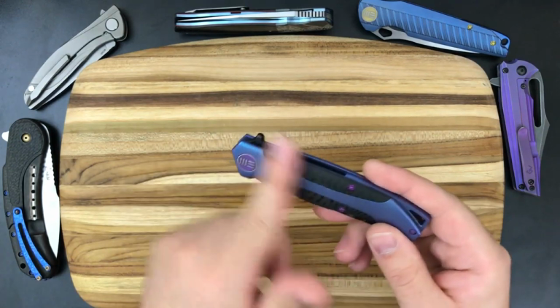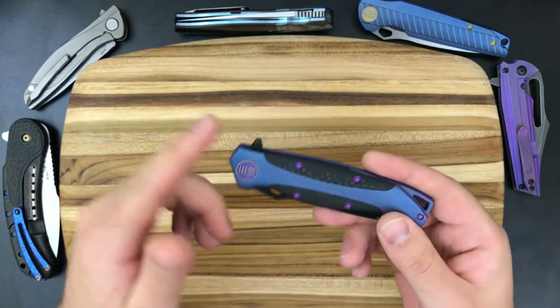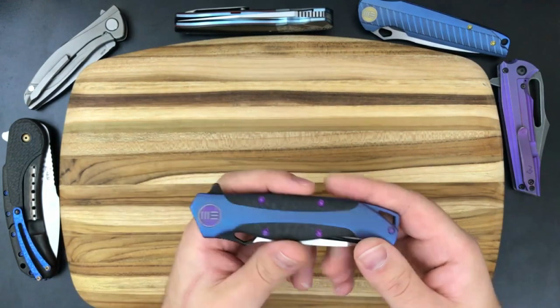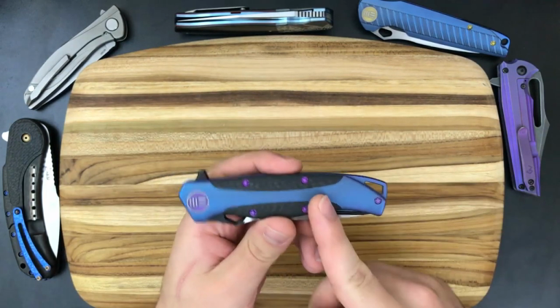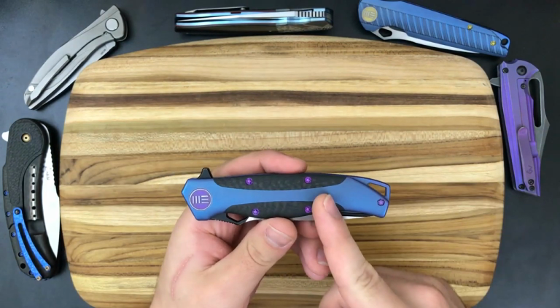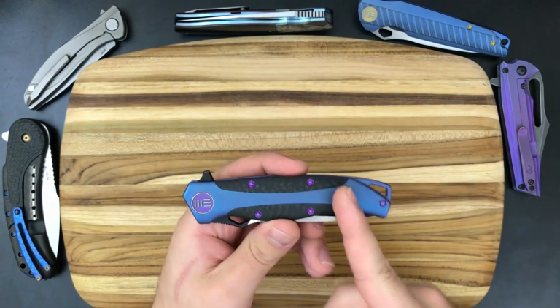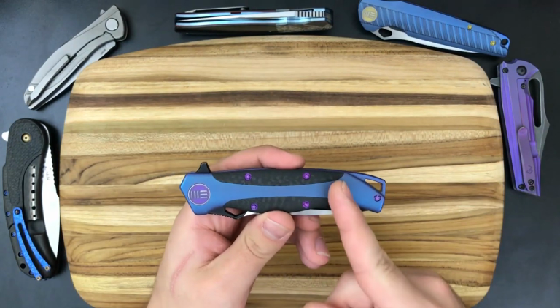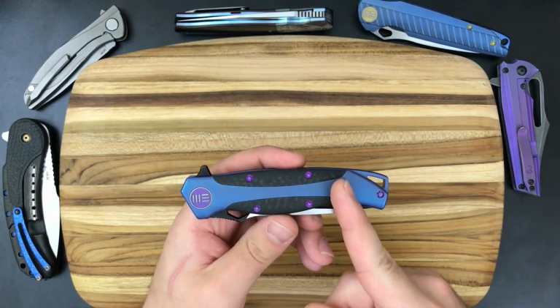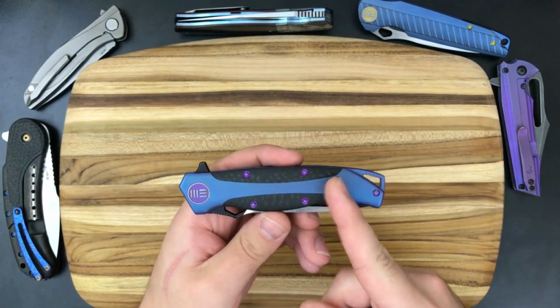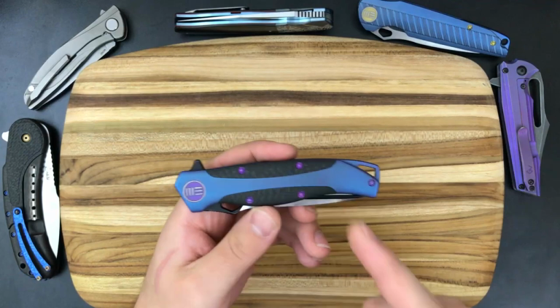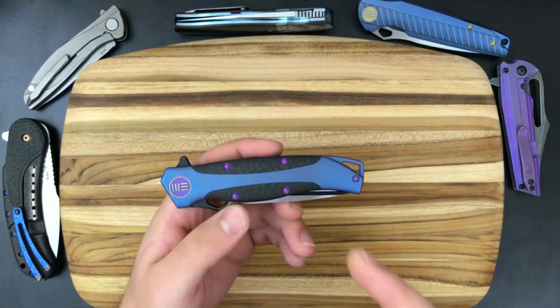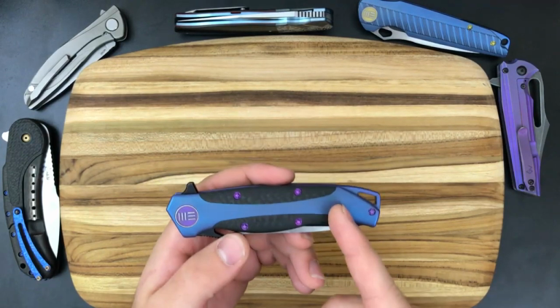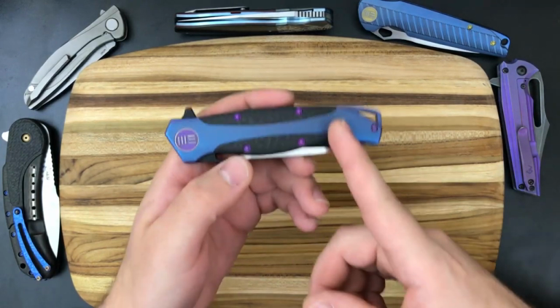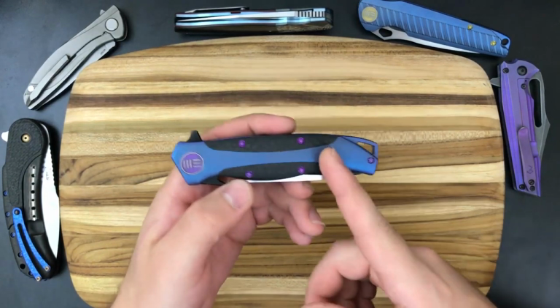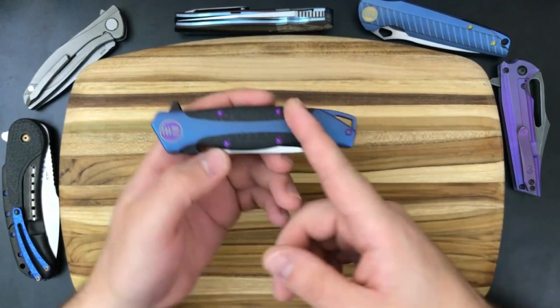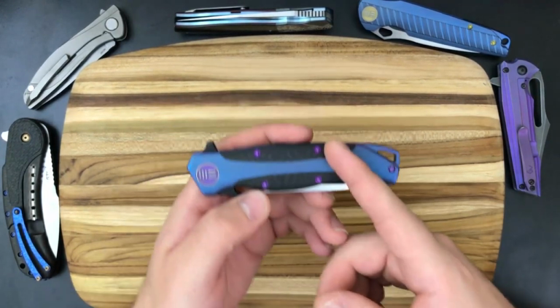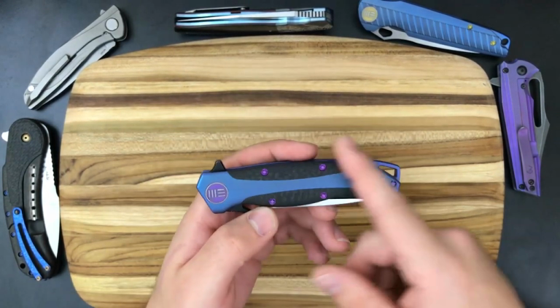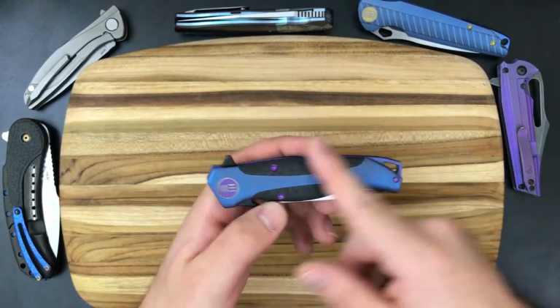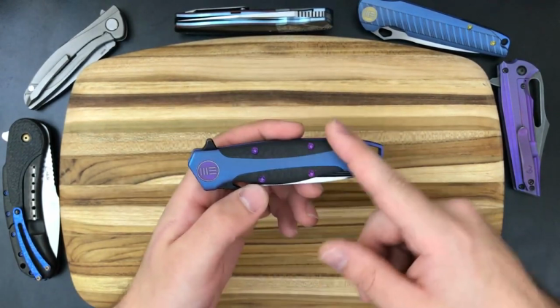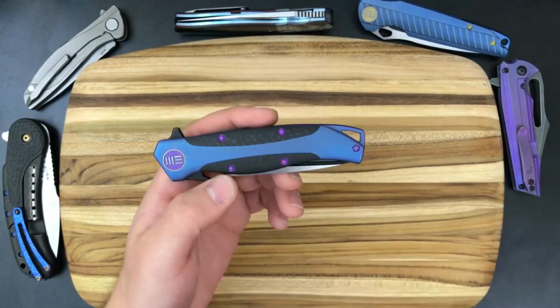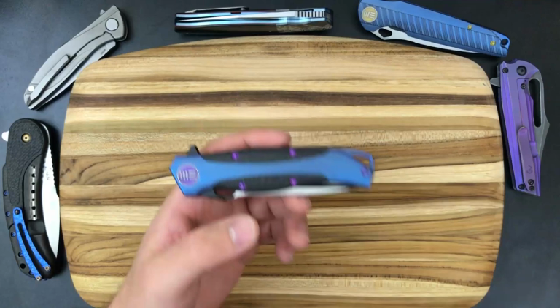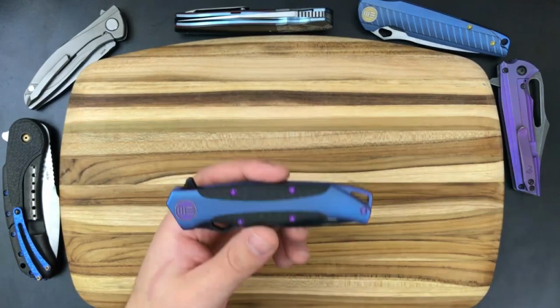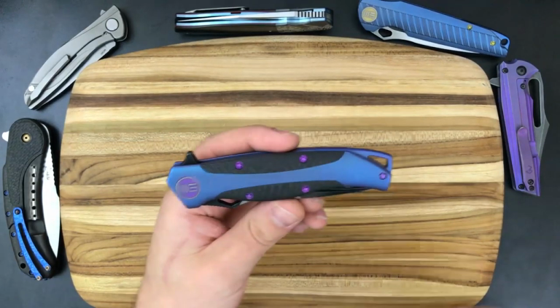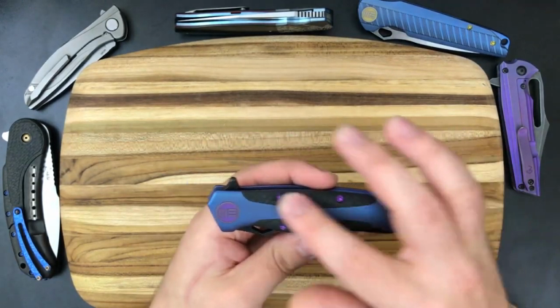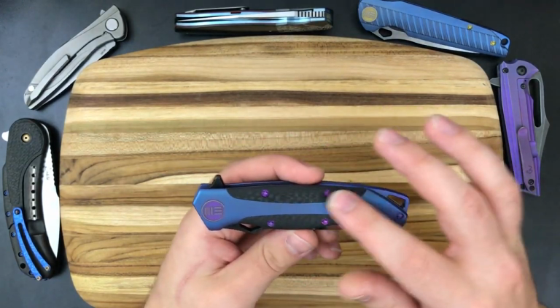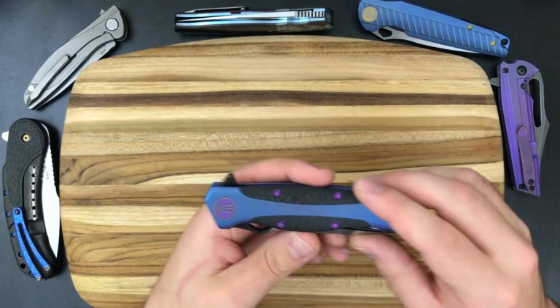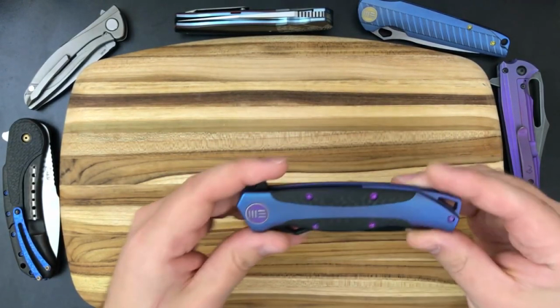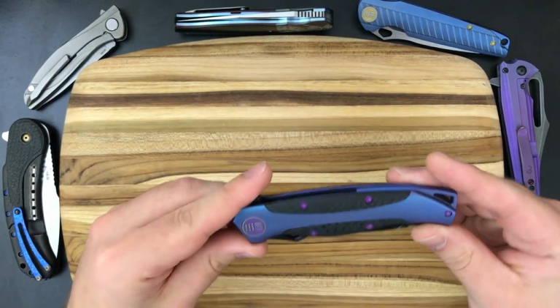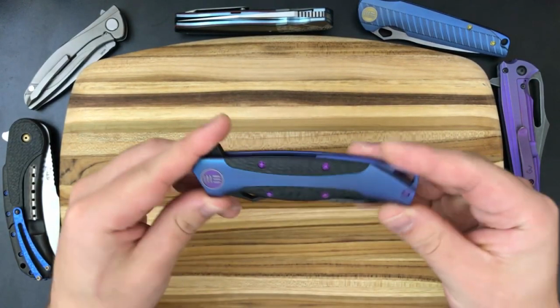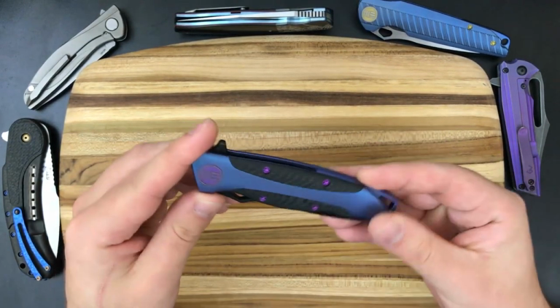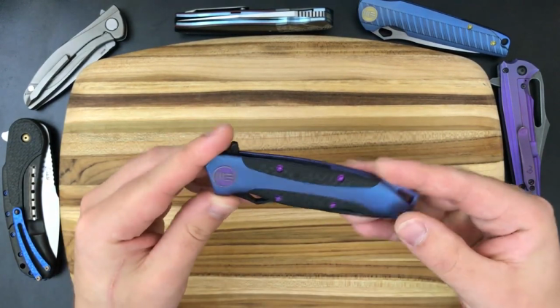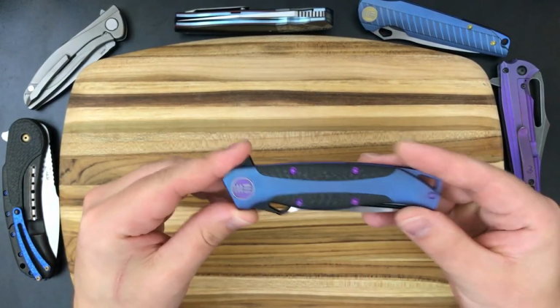This is a huge bummer for me. I recommend that if you're going to go with the We 606, don't buy the carbon fiber inlay version. This is just a major downer in terms of the way the knife feels in your hand.